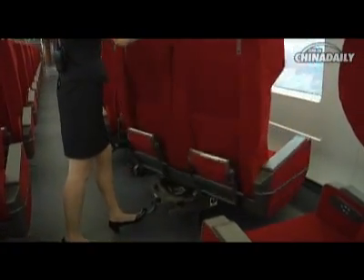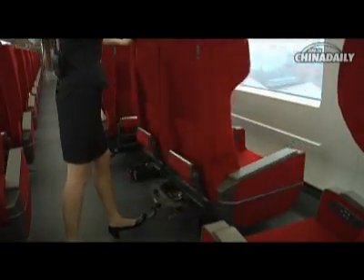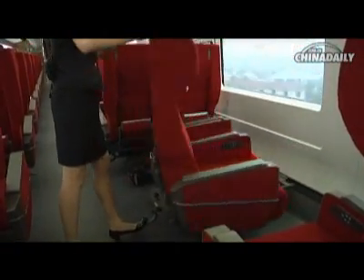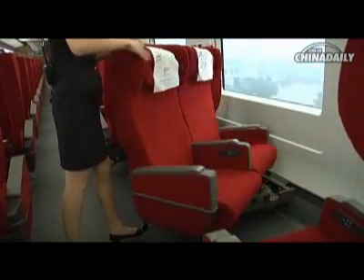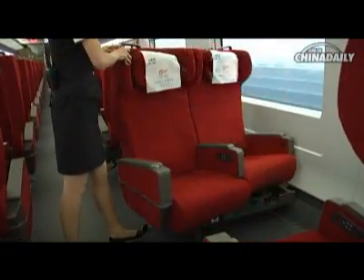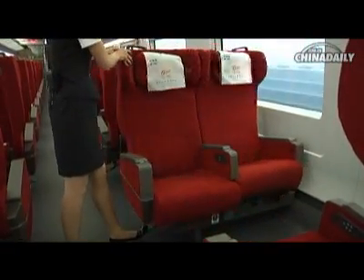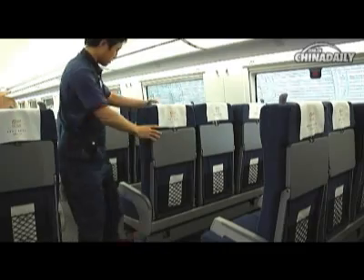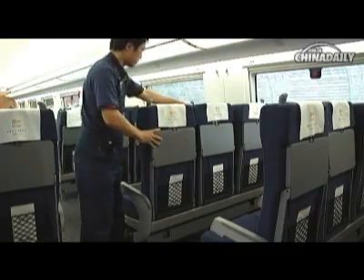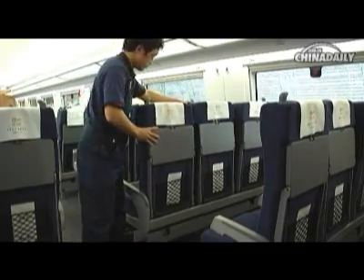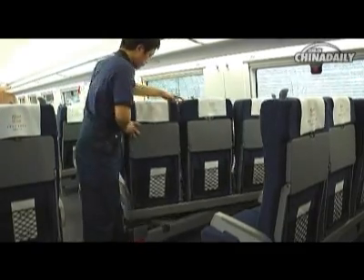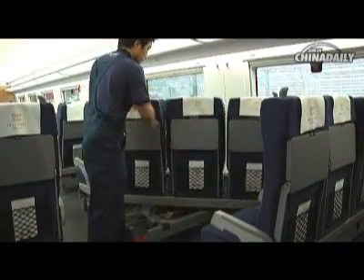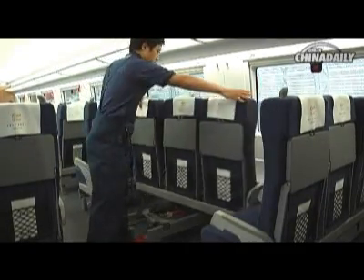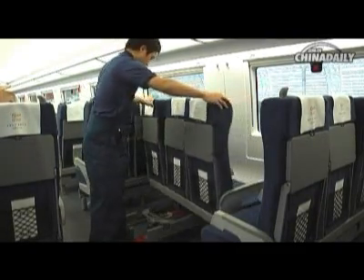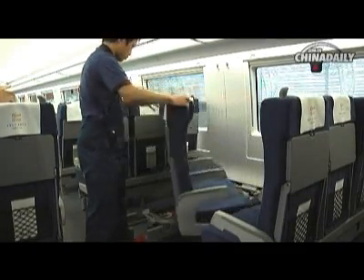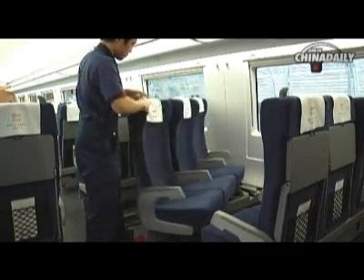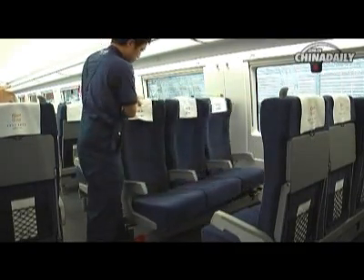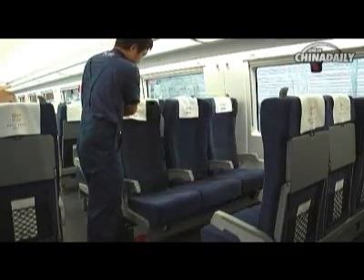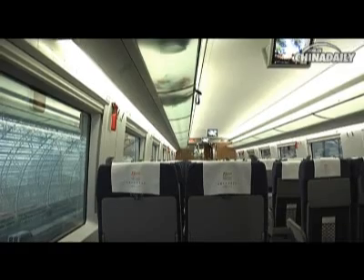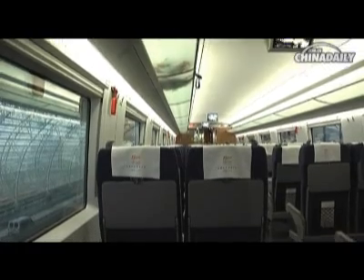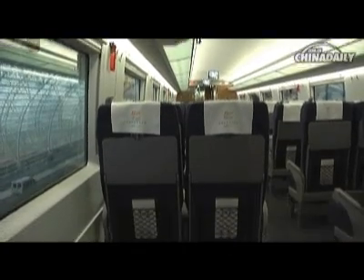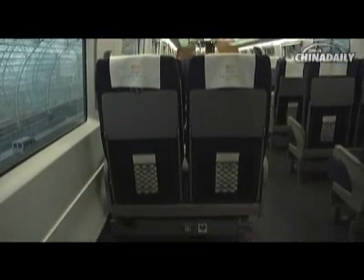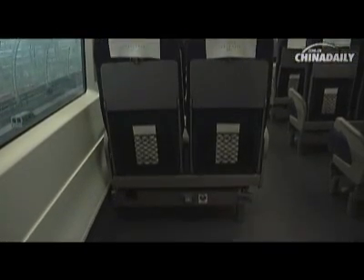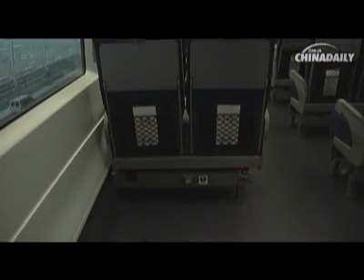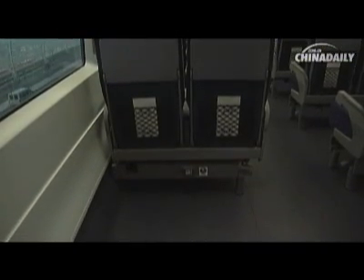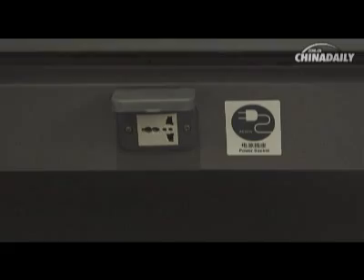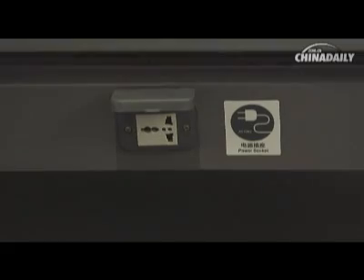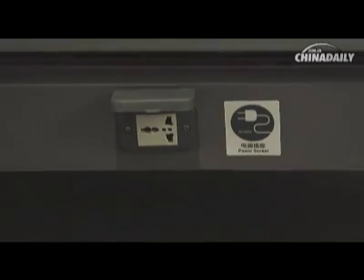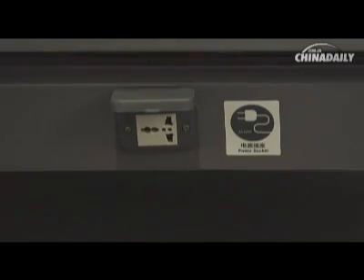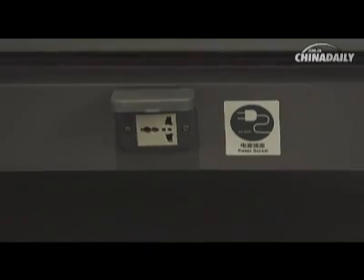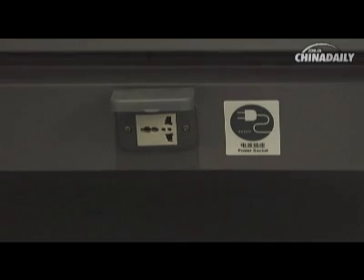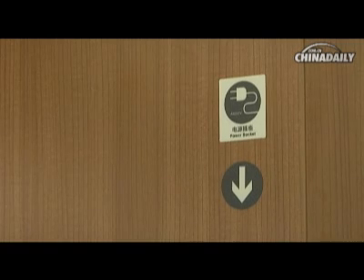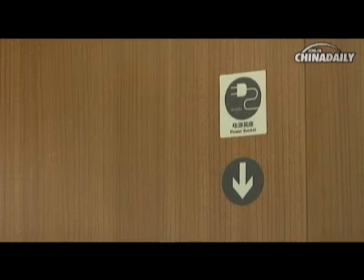The first class and second class seats can also be revolved. And you can find enough plugs, lower on the seat backs or the walls, to recharge your electronics.